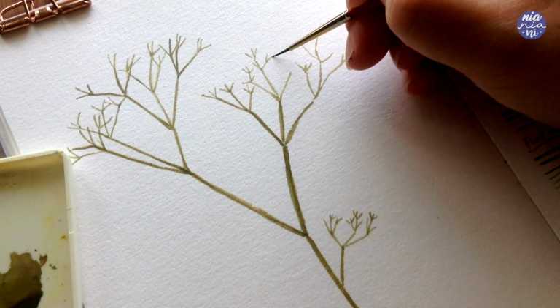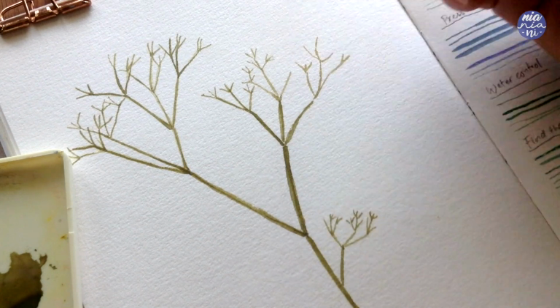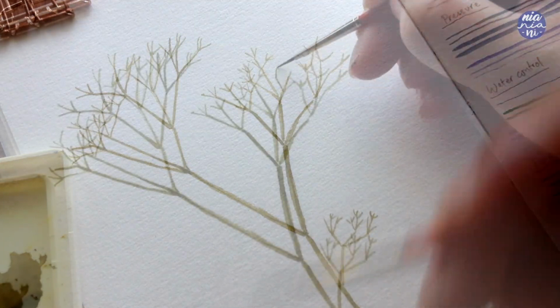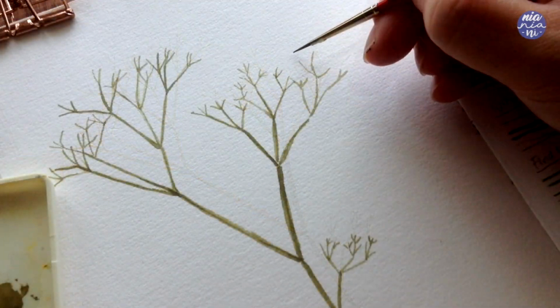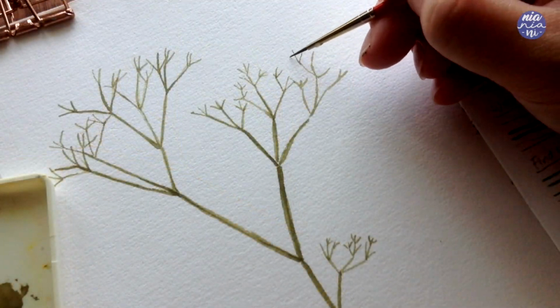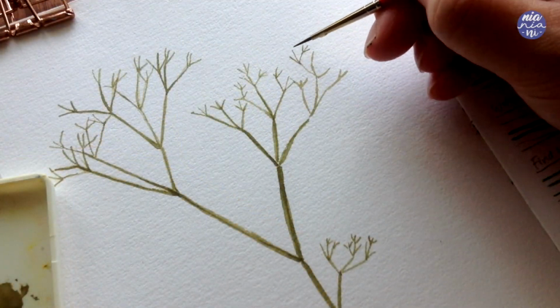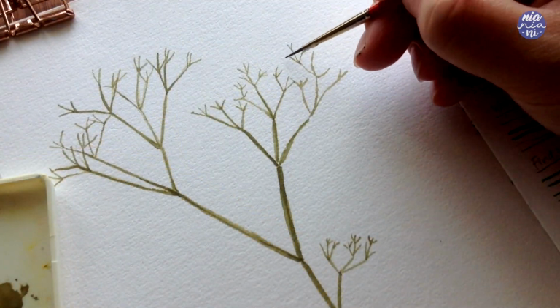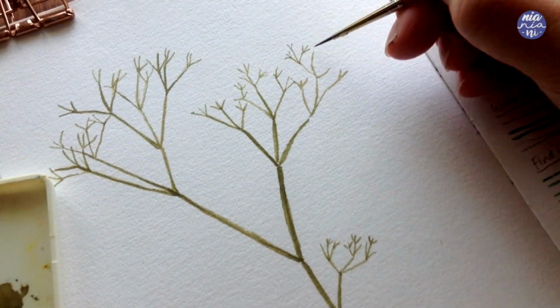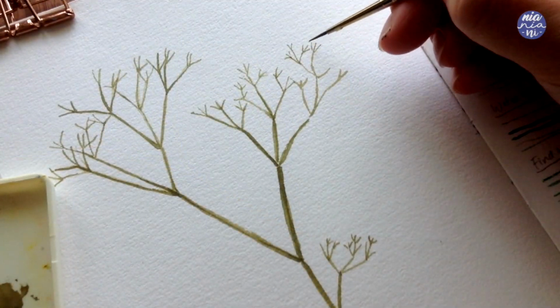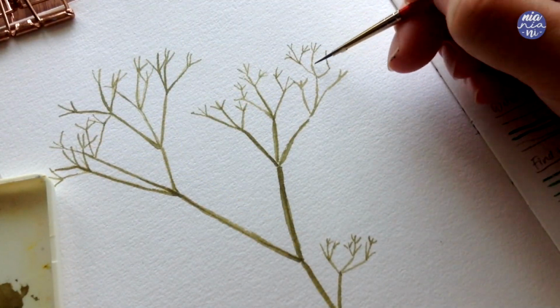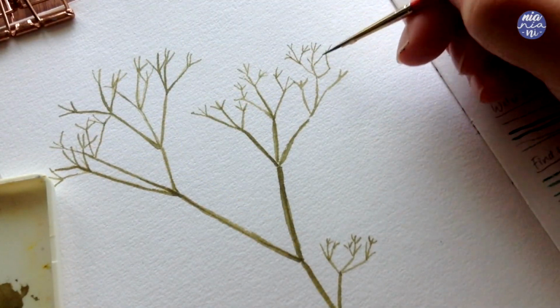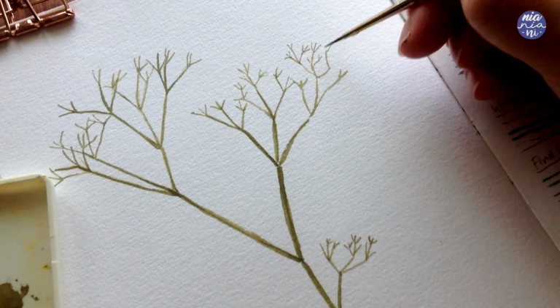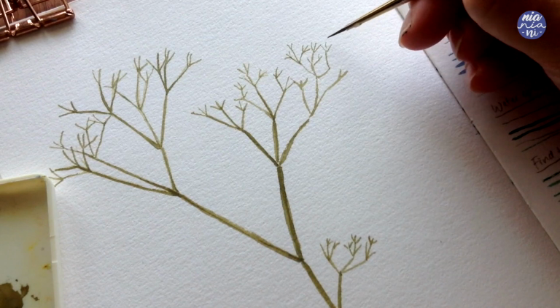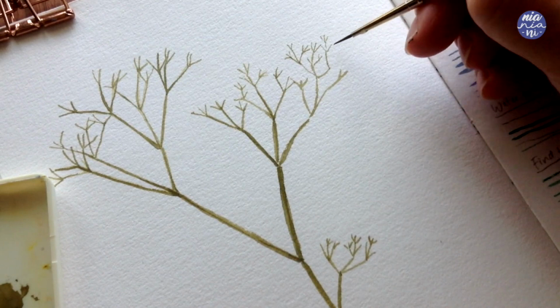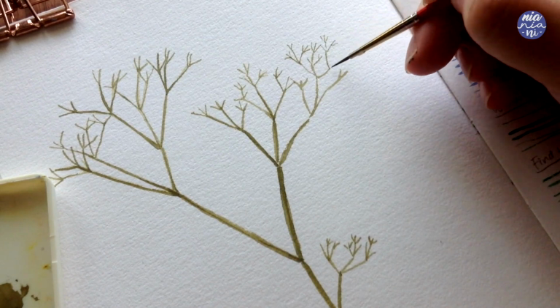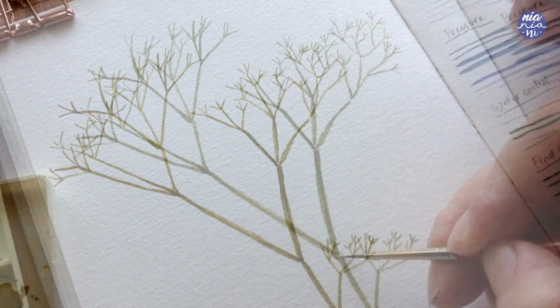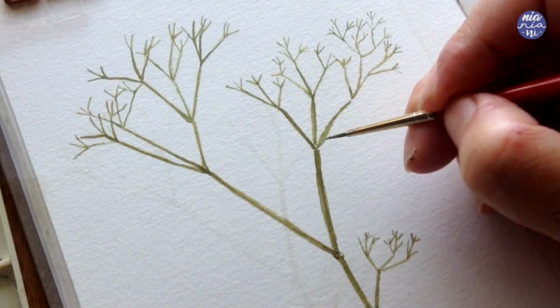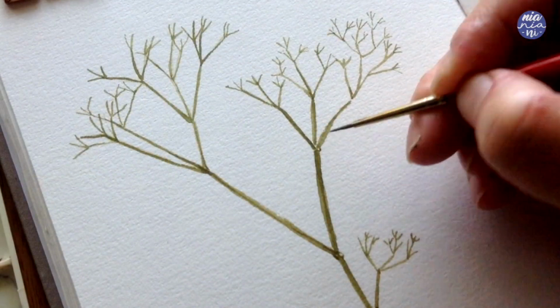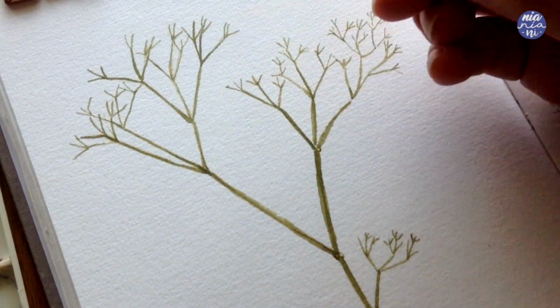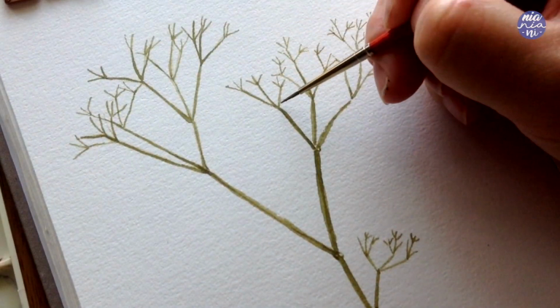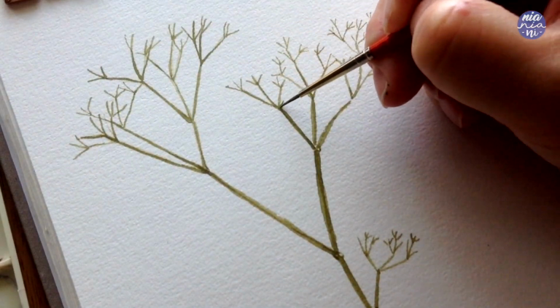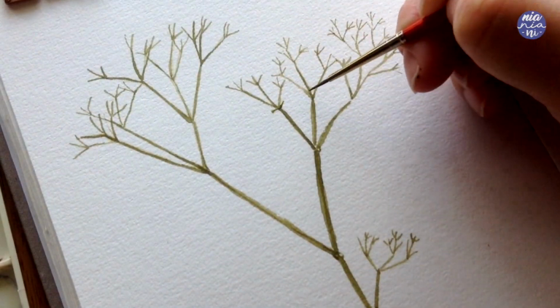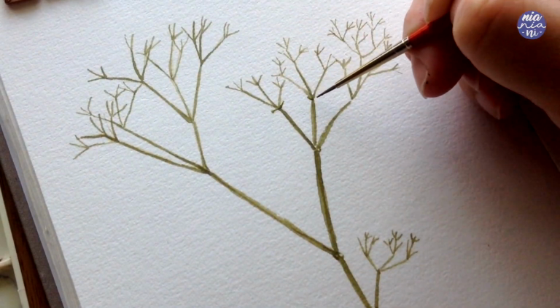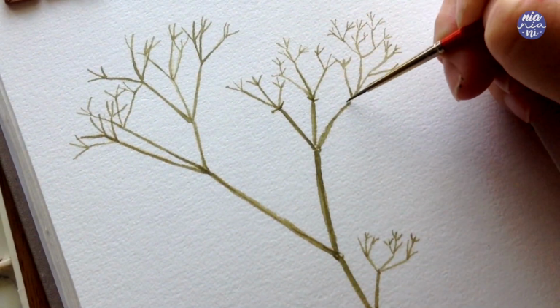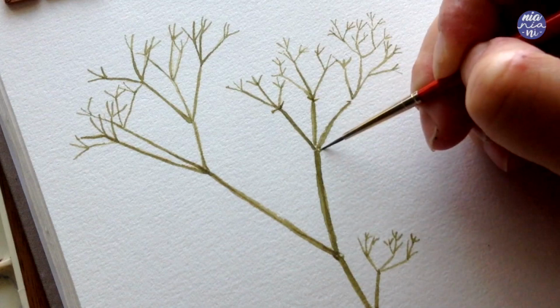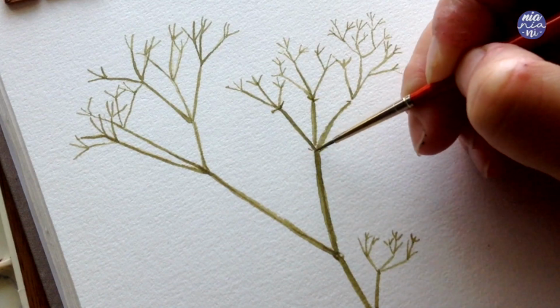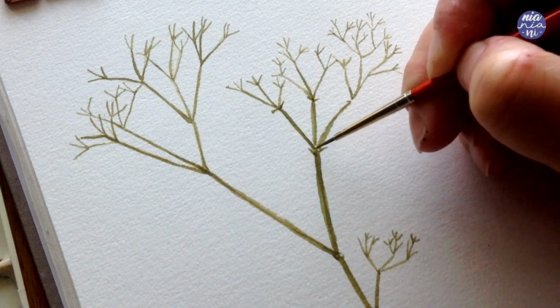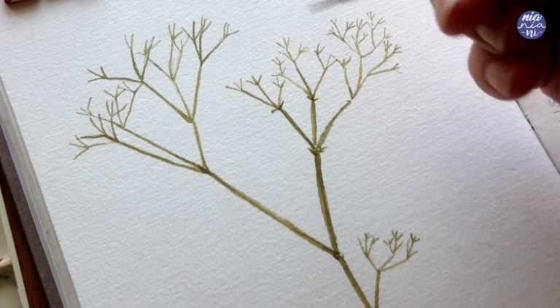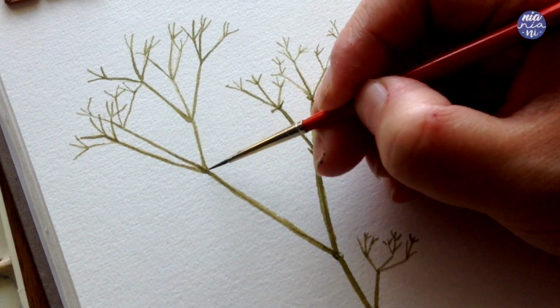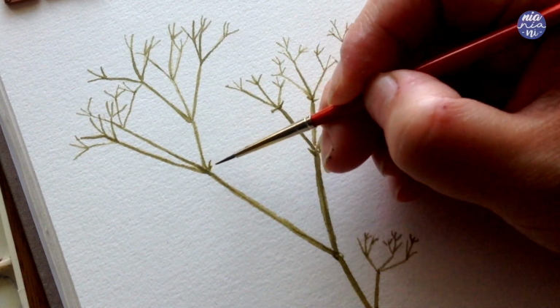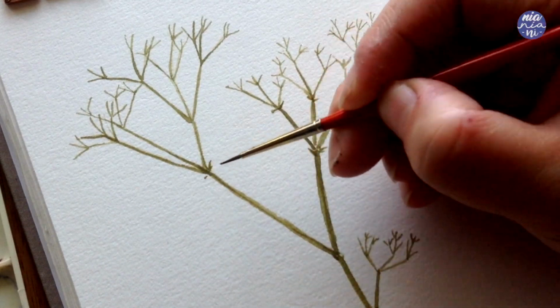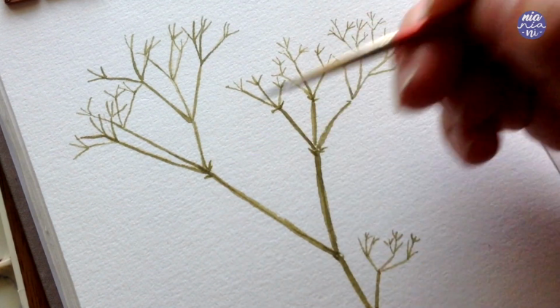After painting most of the fine branches, I'm going to add those little curved lines at every division. I'm only going to use a couple of lines so those joints won't look too bulky. I'm also going to clean up some of the joints if the lines are a bit messy.